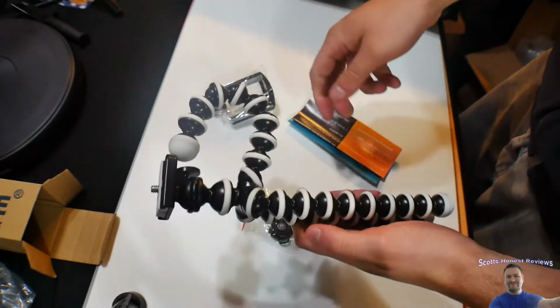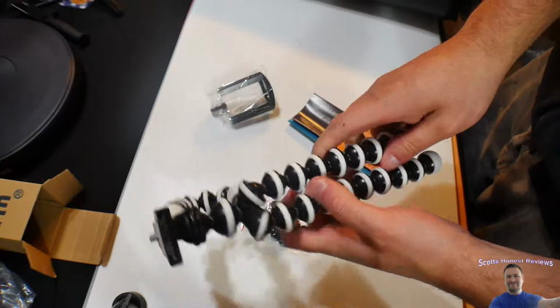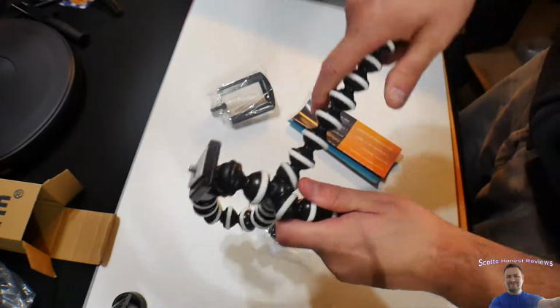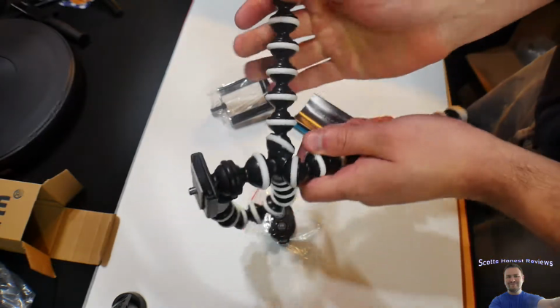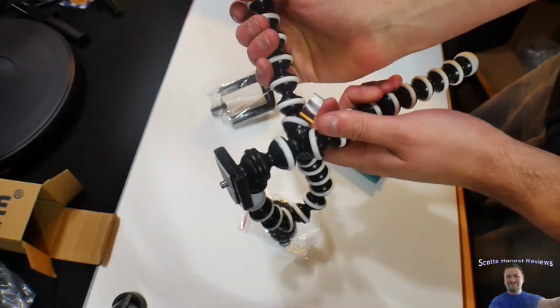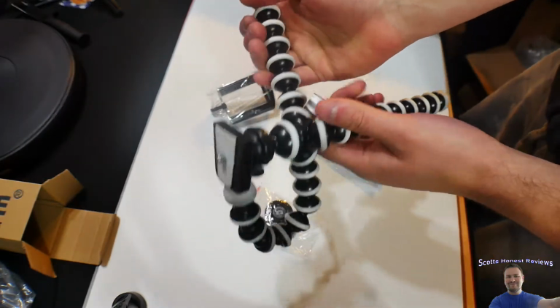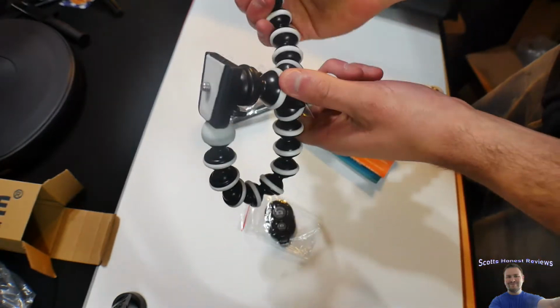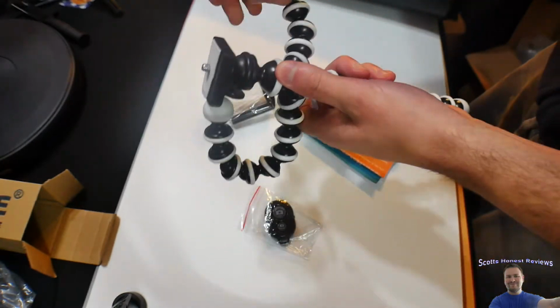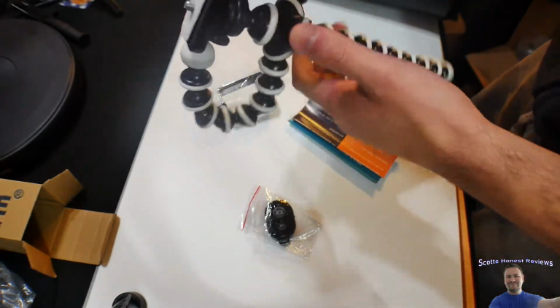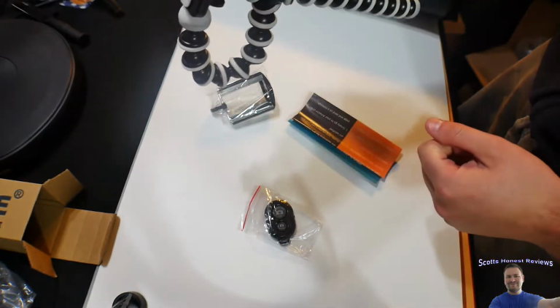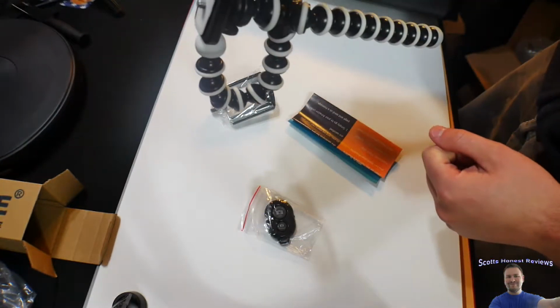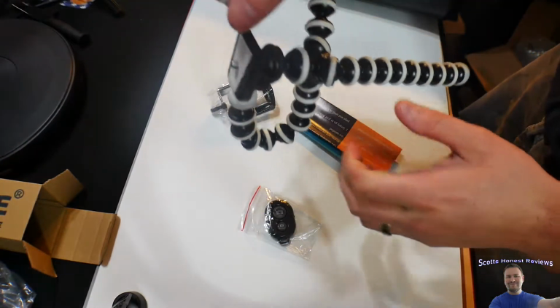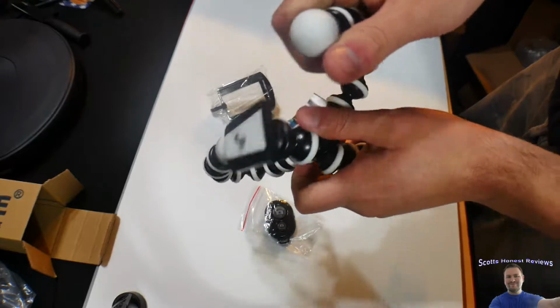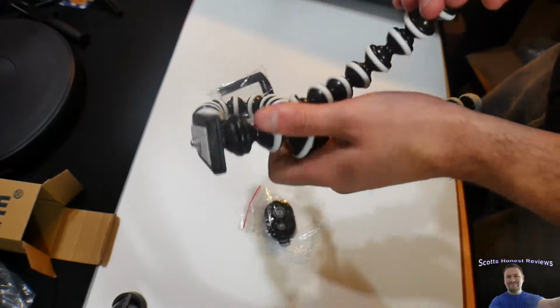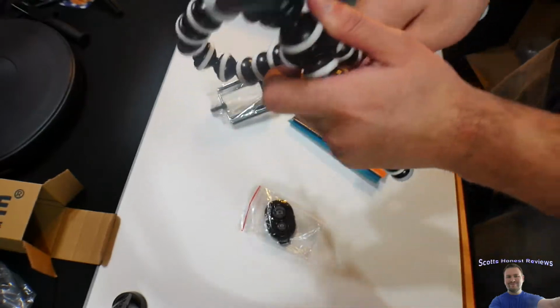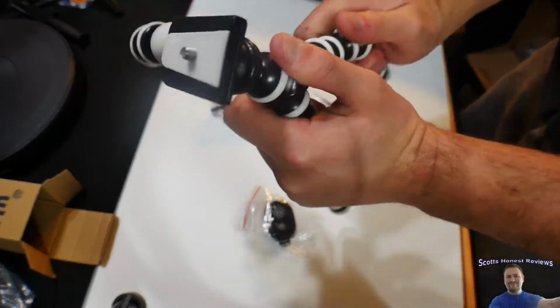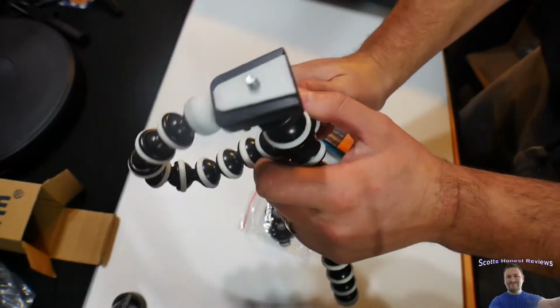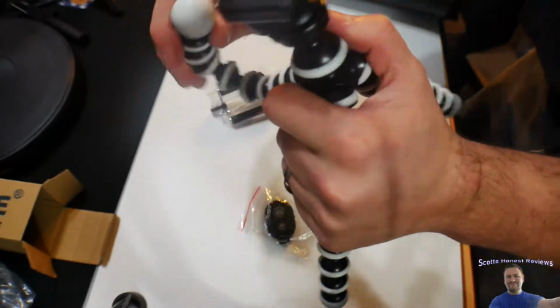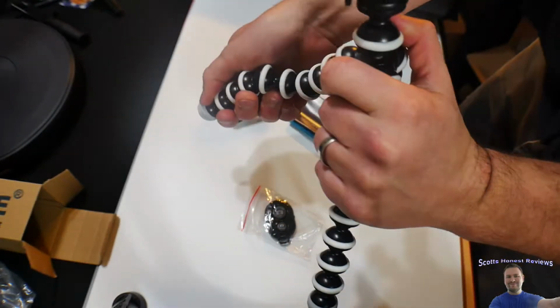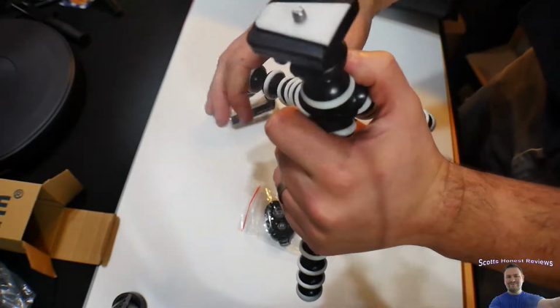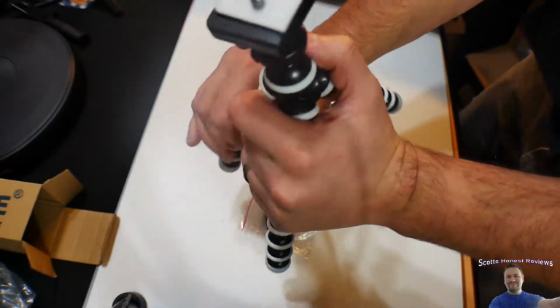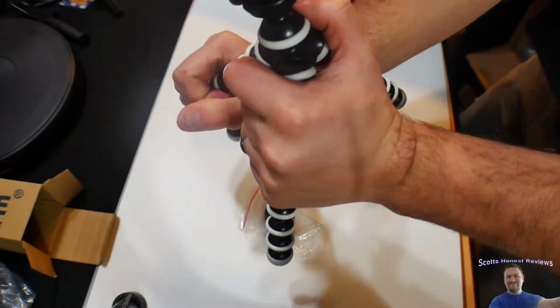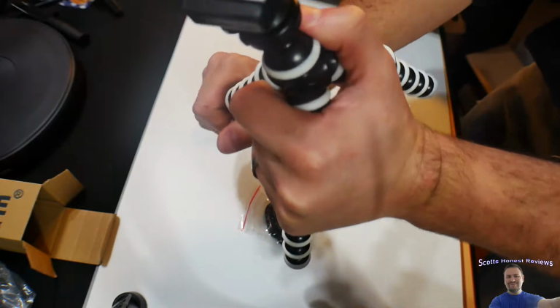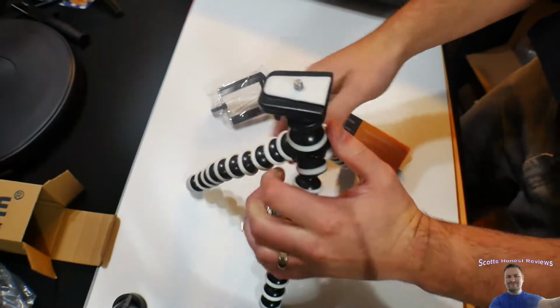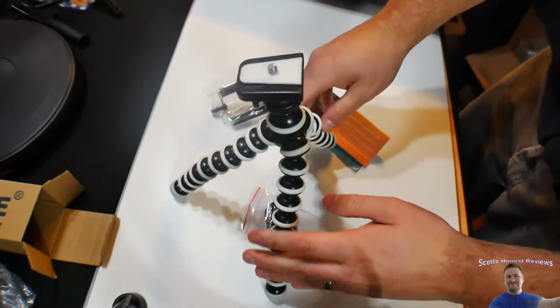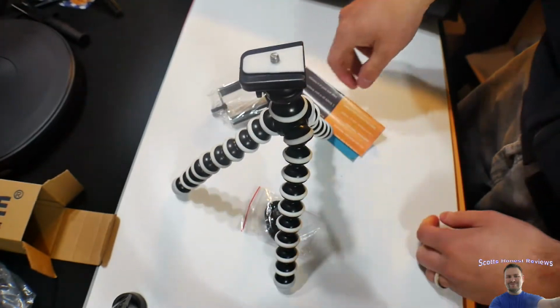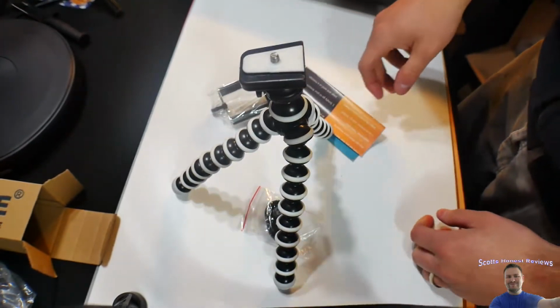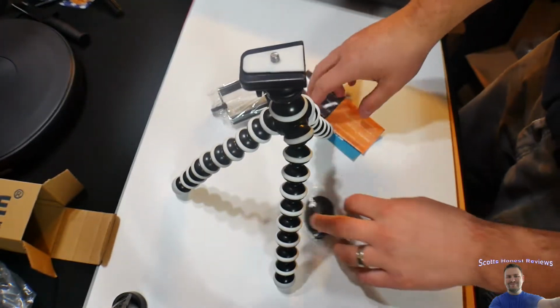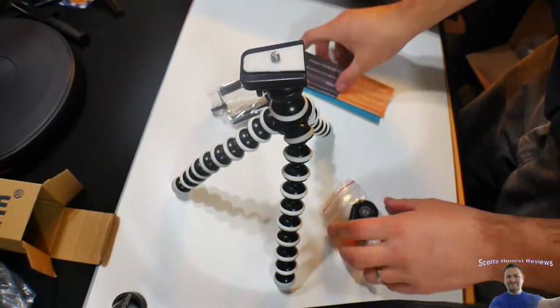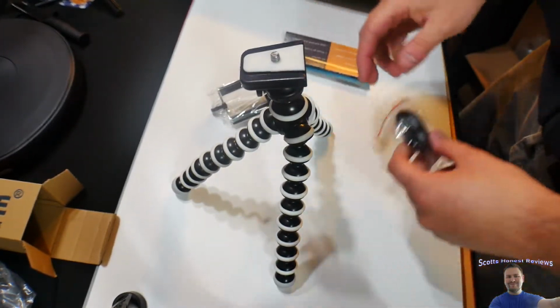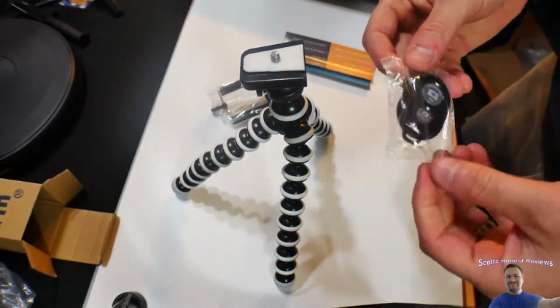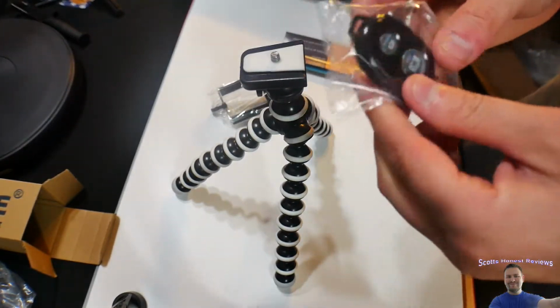This little funky looking thing flexes like this. Look at this. Not only can you wrap it around something and it will hang there, but you can use it as a standalone tripod, like this. It's insane.